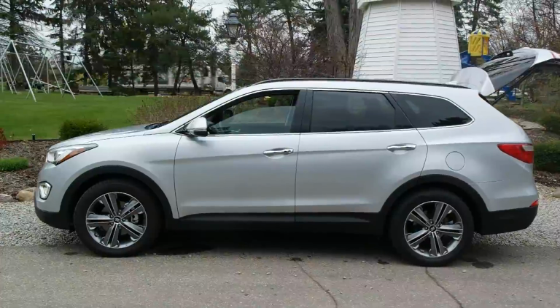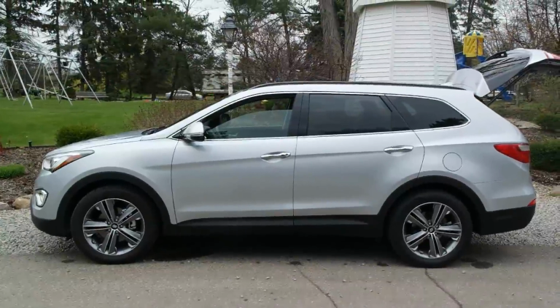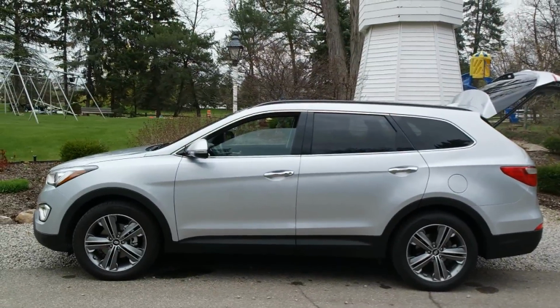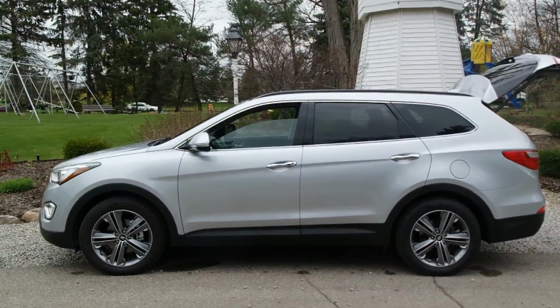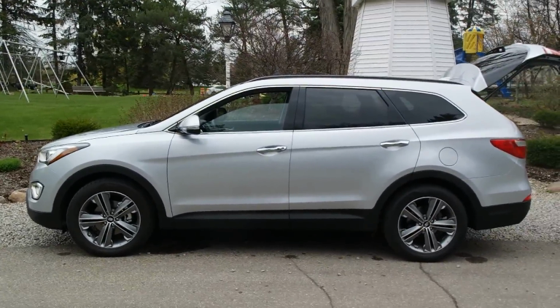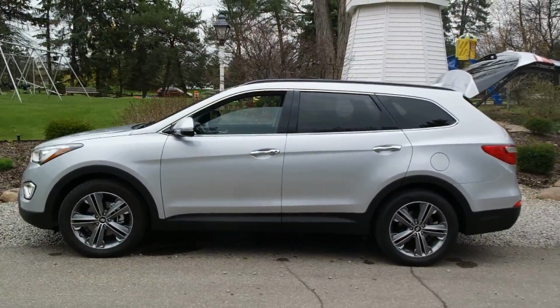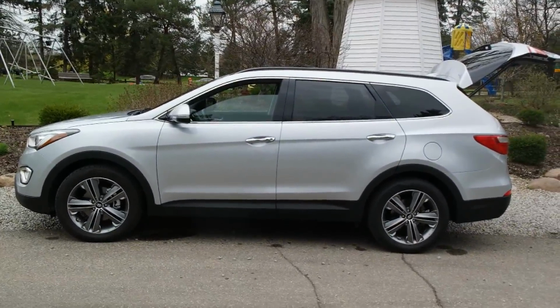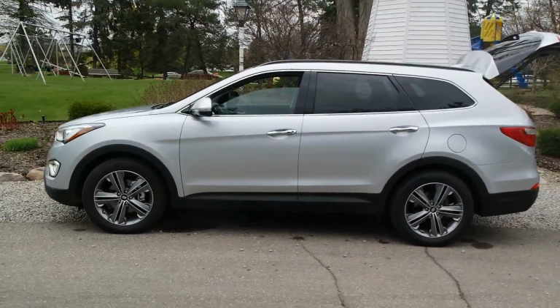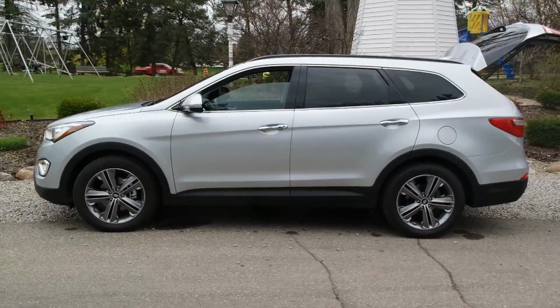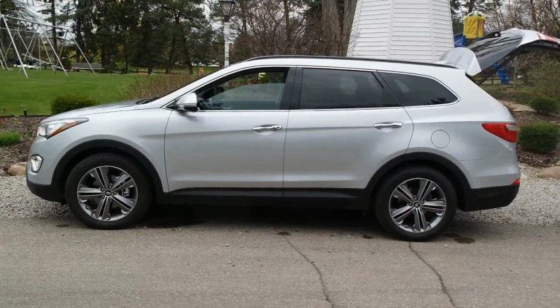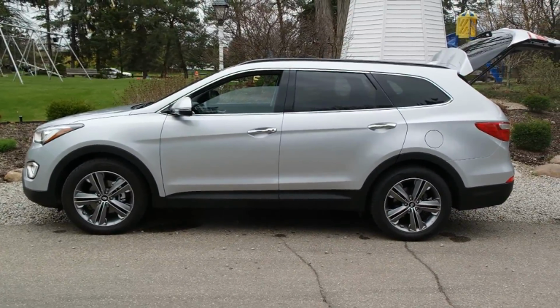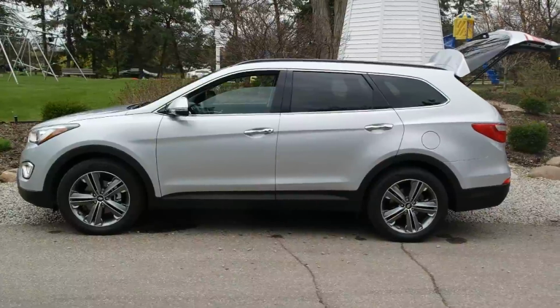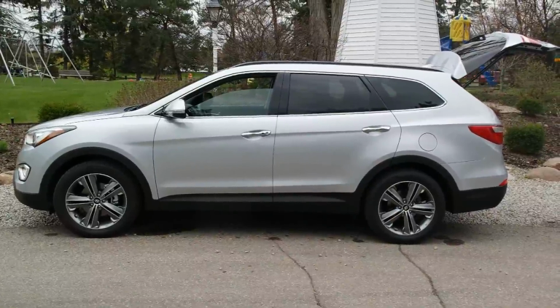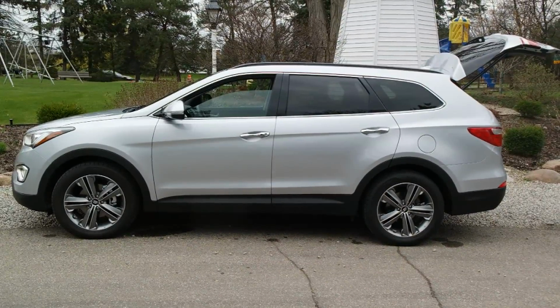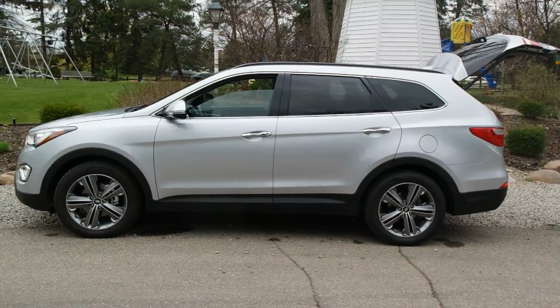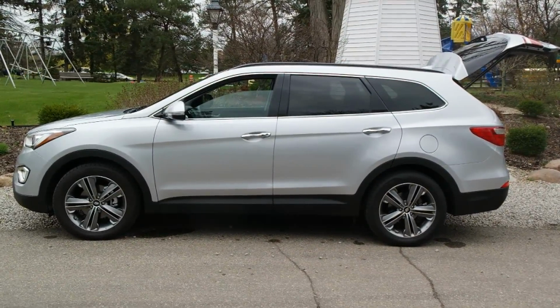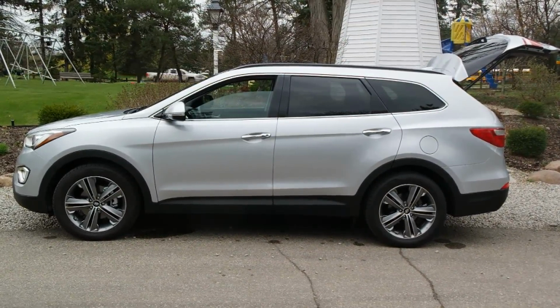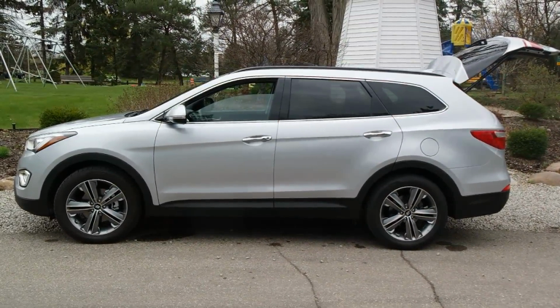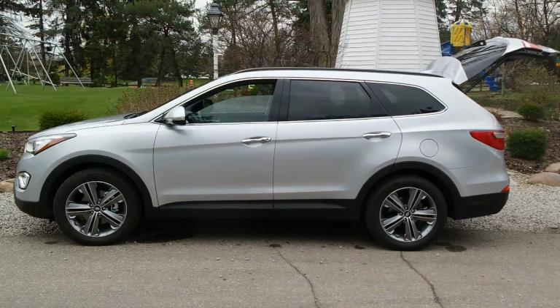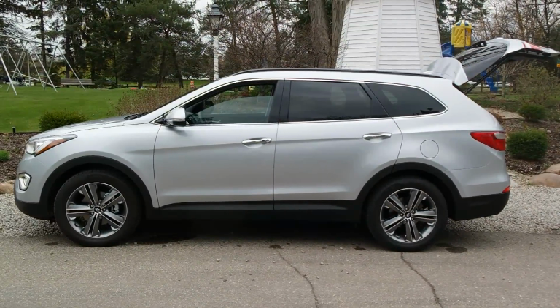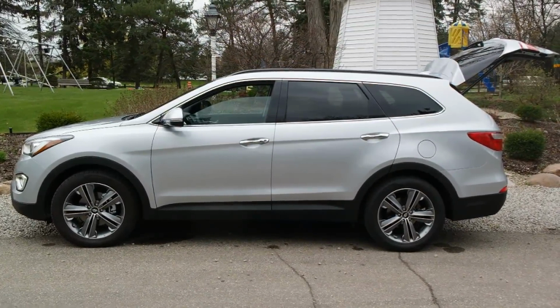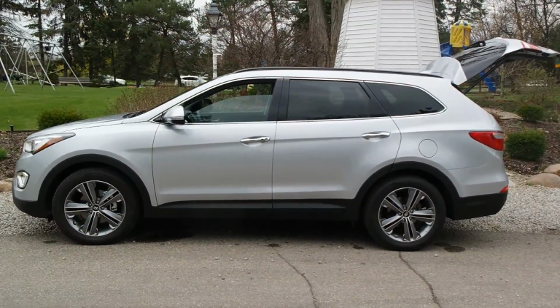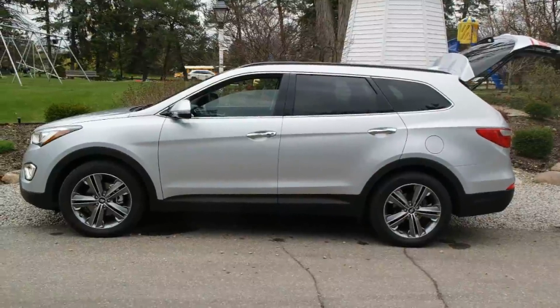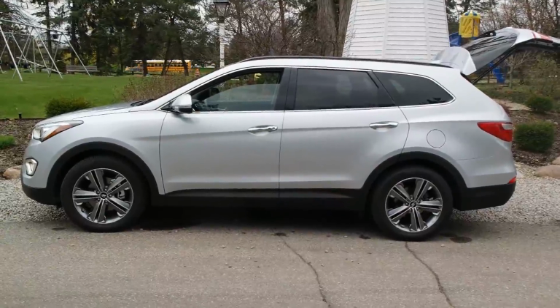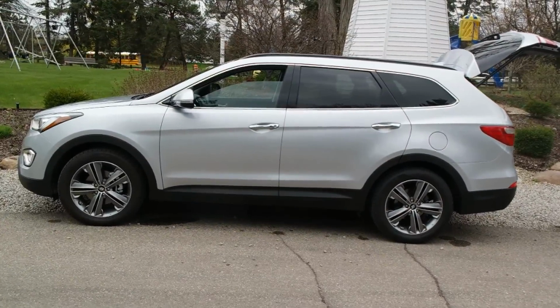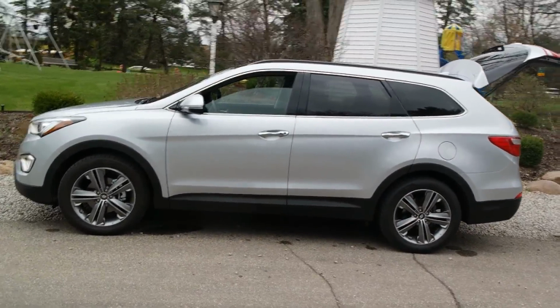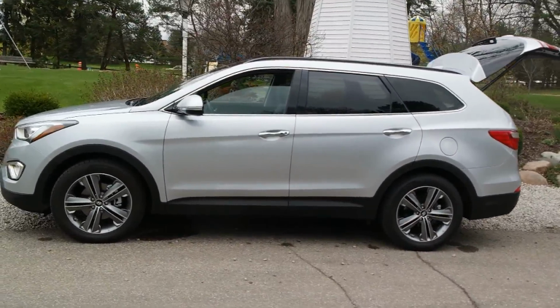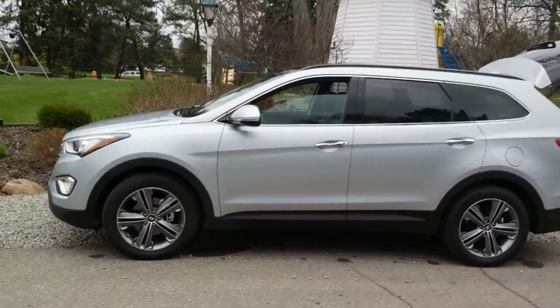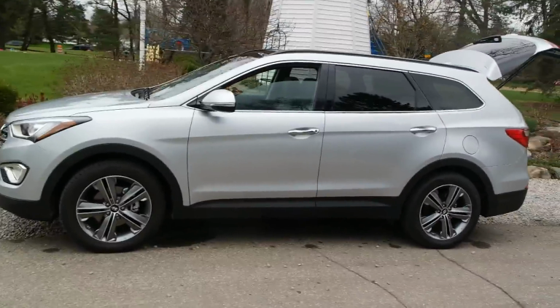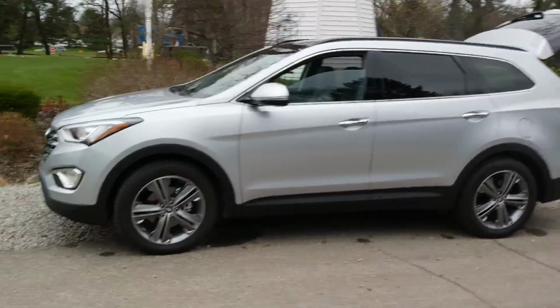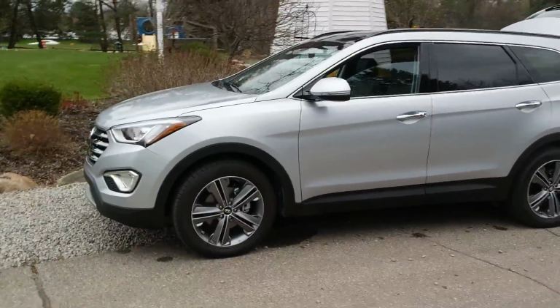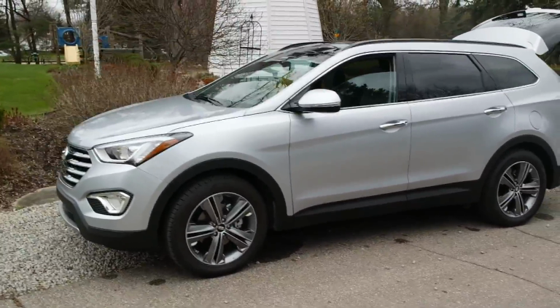Hey everybody, this is Dave with 2 Wired 2 Tired, here today to show off the 2016 Hyundai Santa Fe. This is the Limited Ultimate all-wheel drive version, and we are just very impressed and very happy with this car.